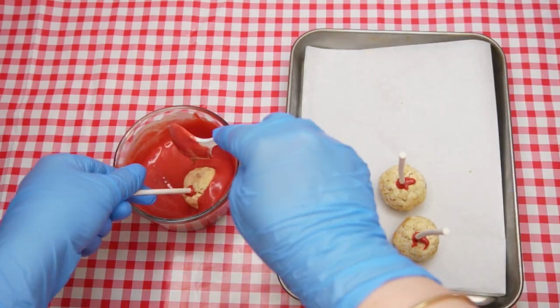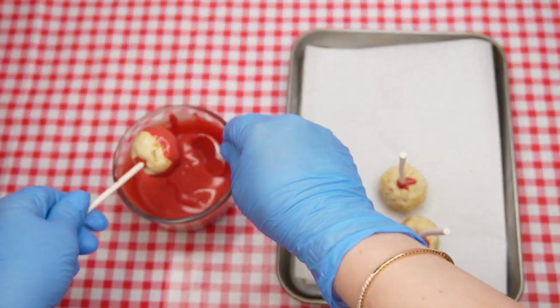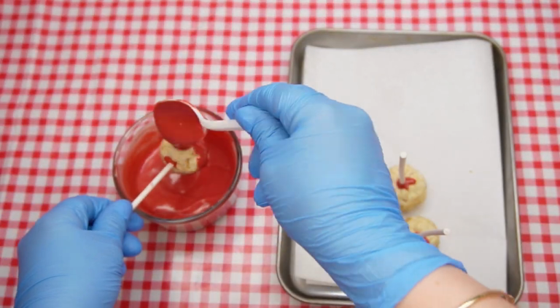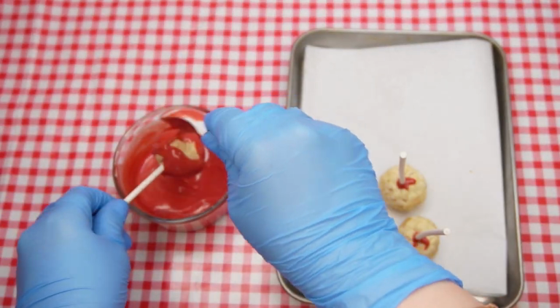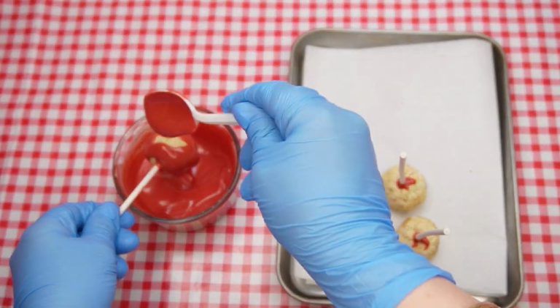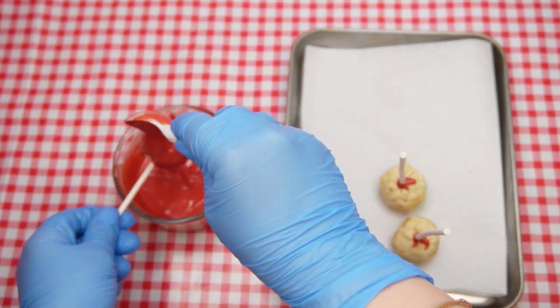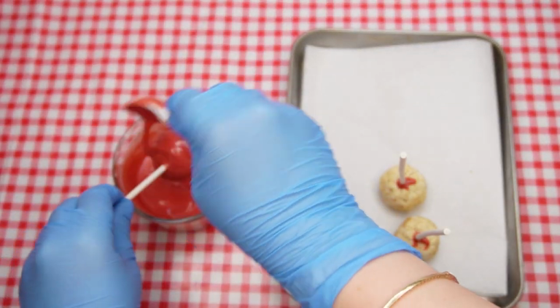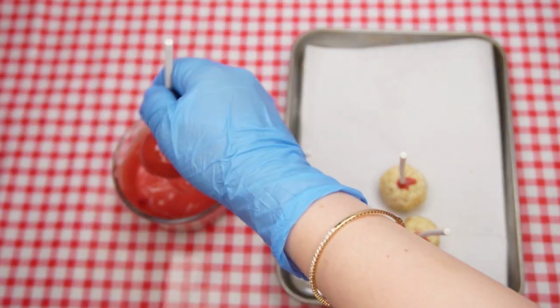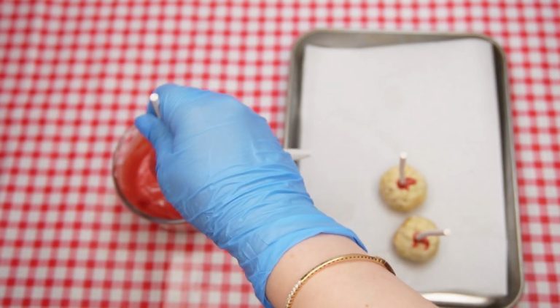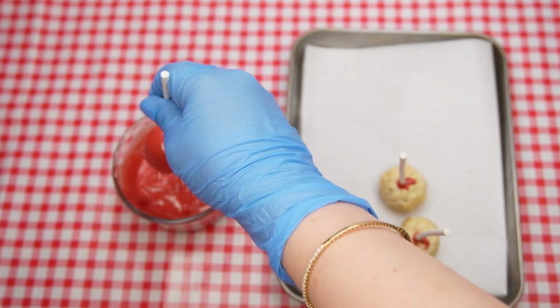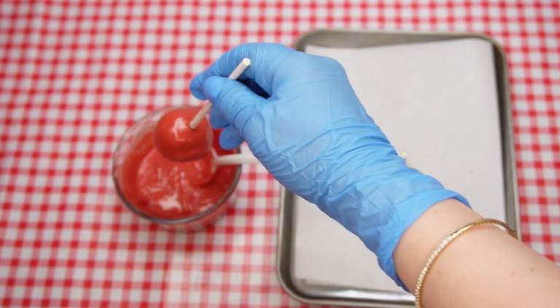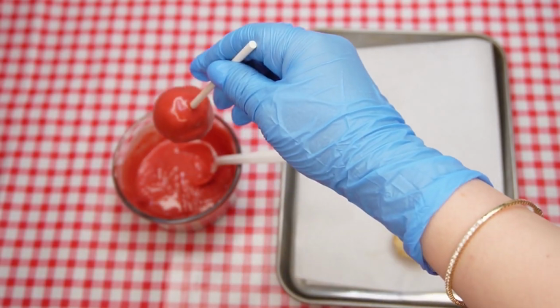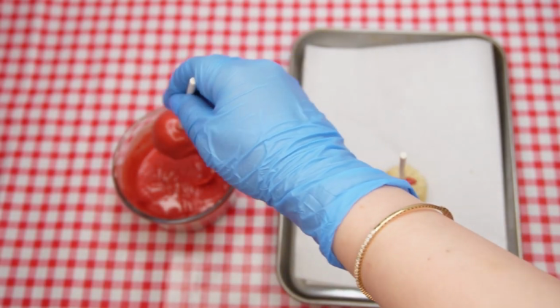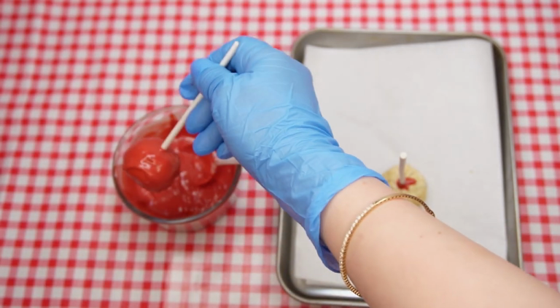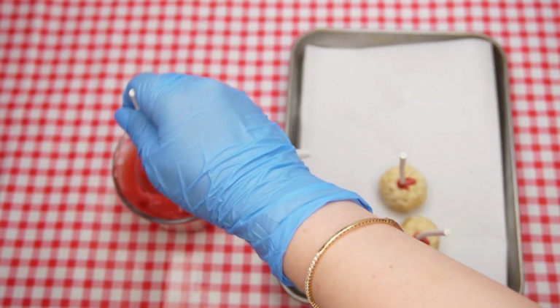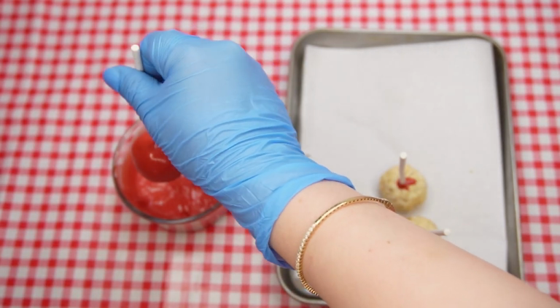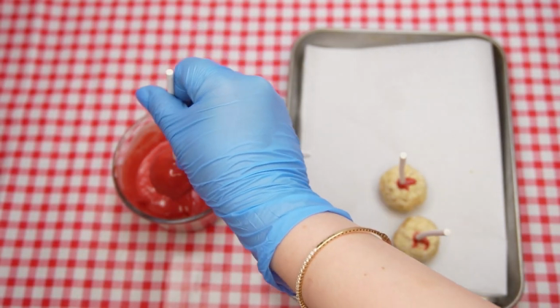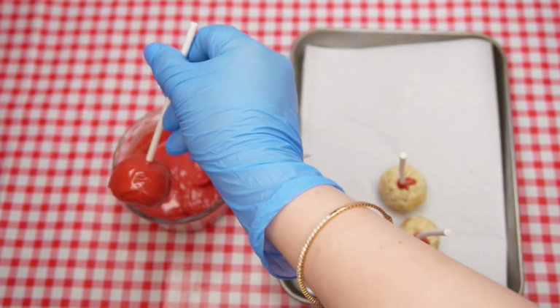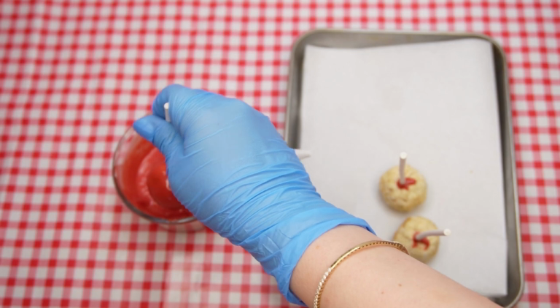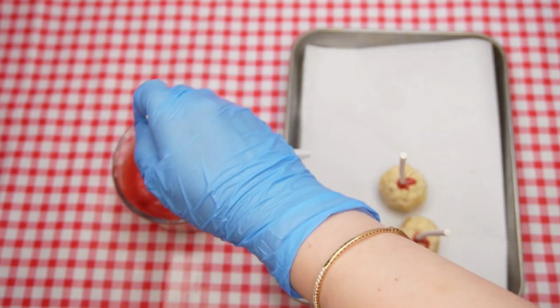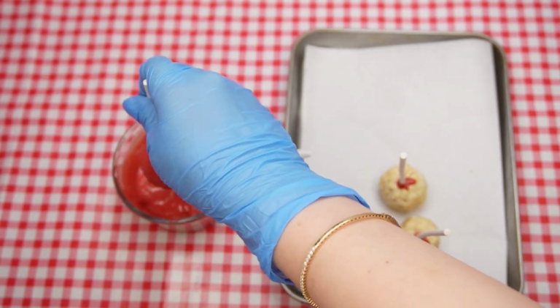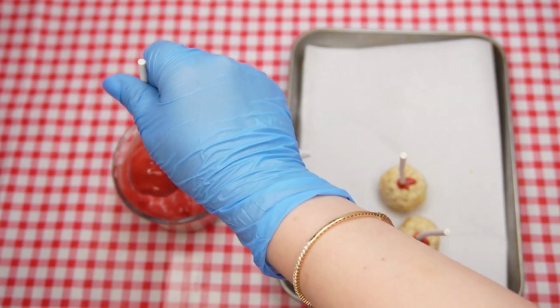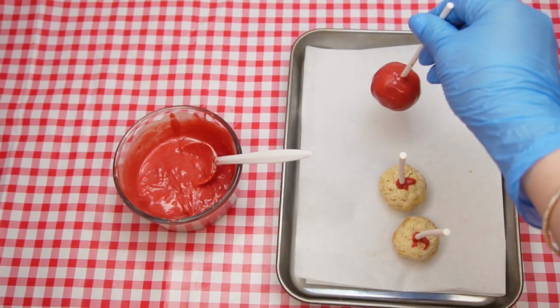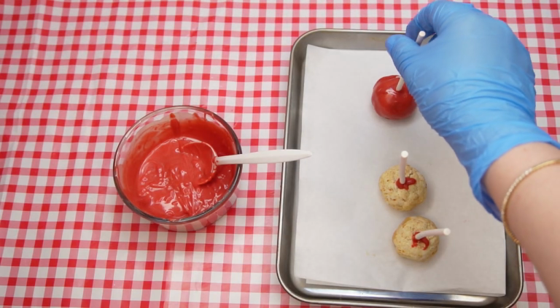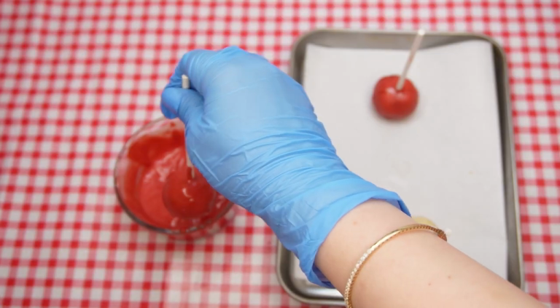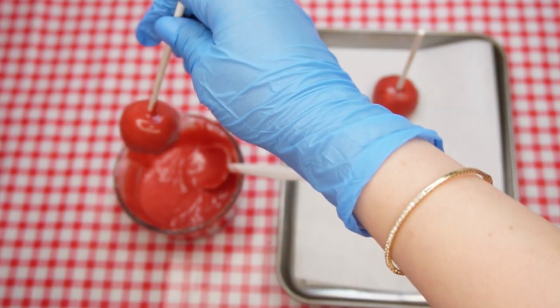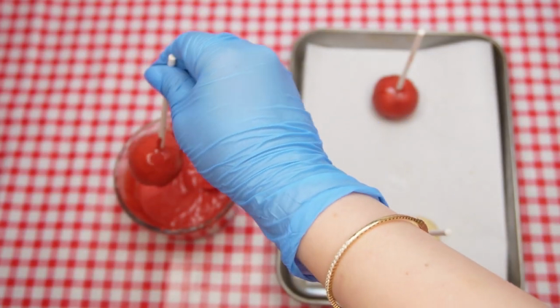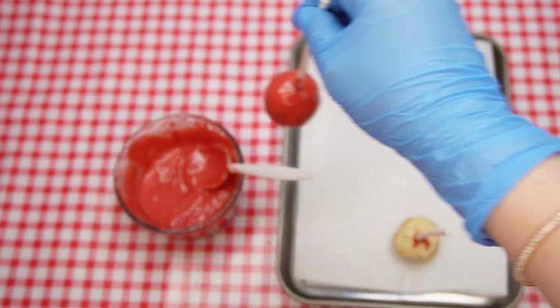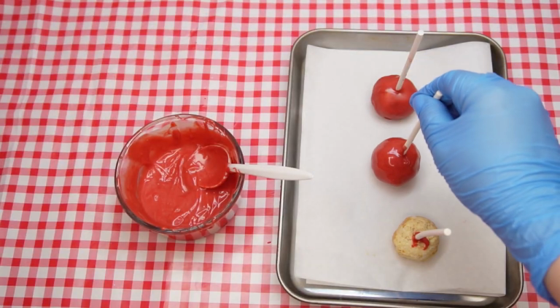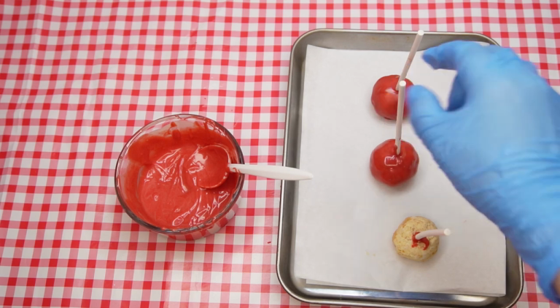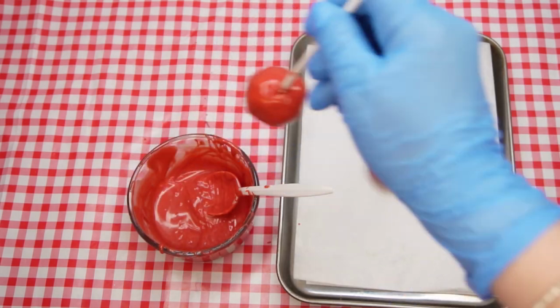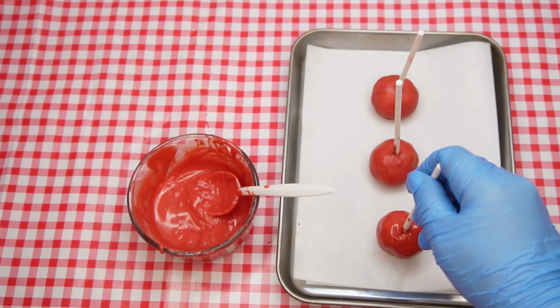Dip the cake ball into the melted chocolate, making sure it is coated on all sides. If there is too much coating, gently shake off the excess. Stand it on the parchment paper lined baking sheet to allow the coating to set. Do the same for the rest of the cake balls.